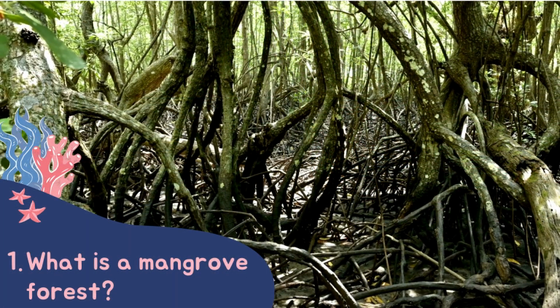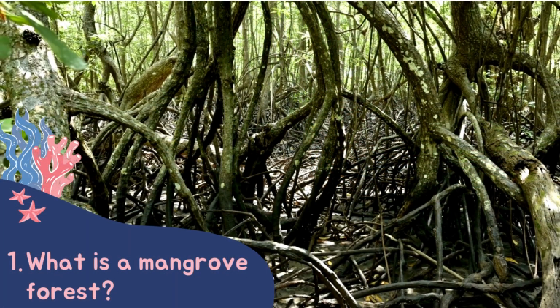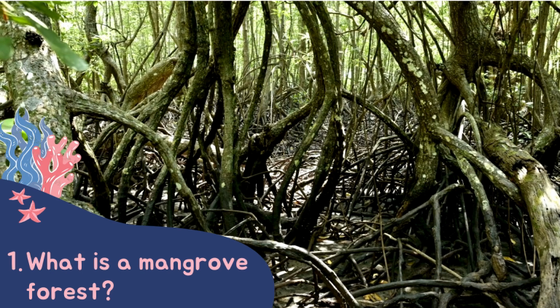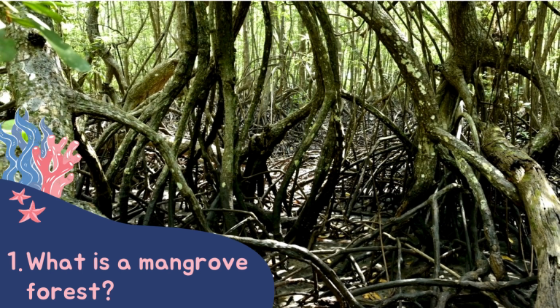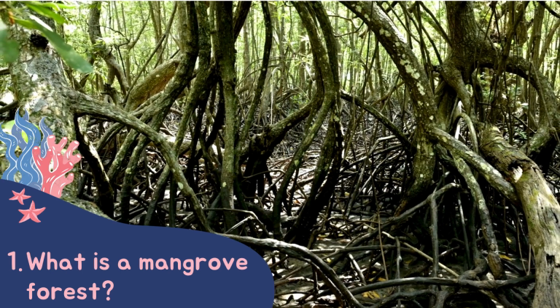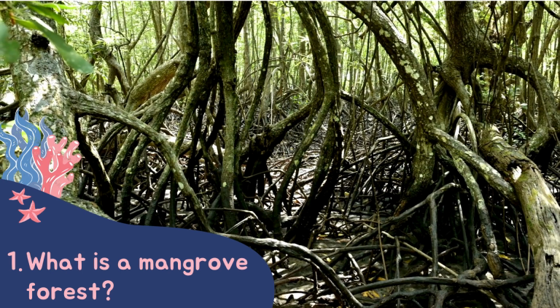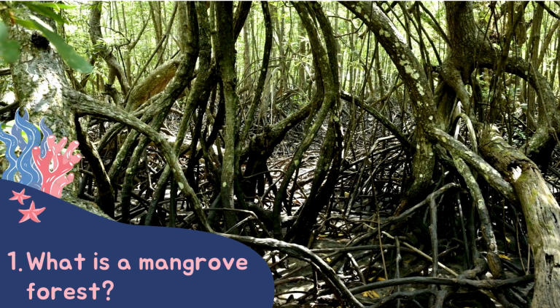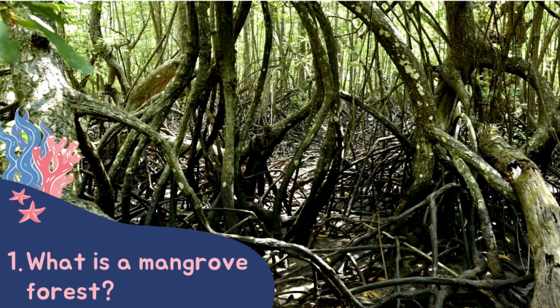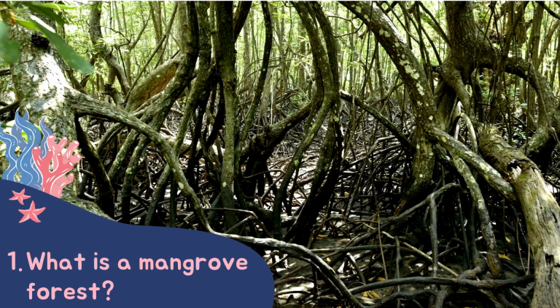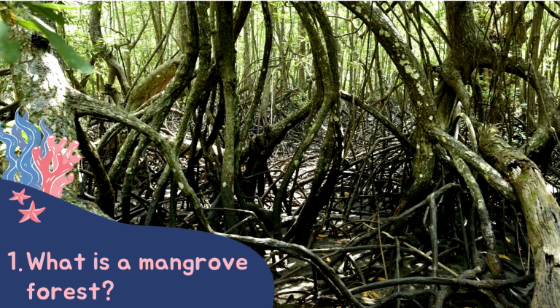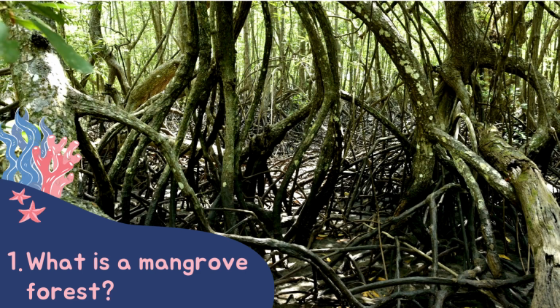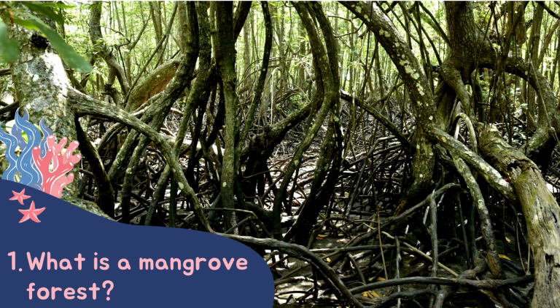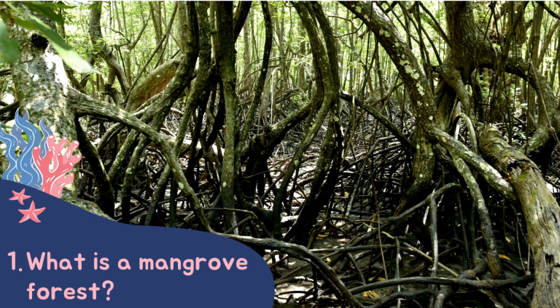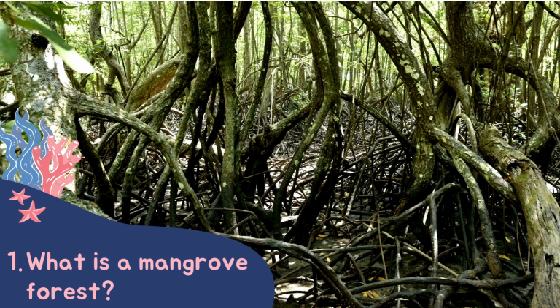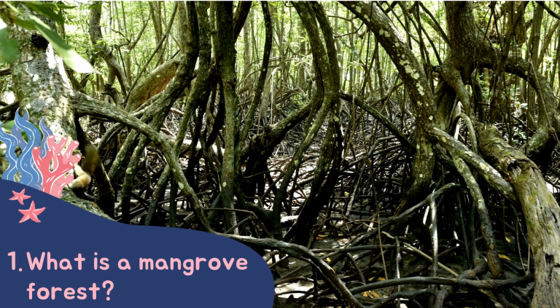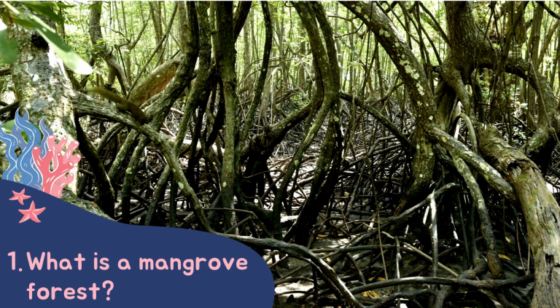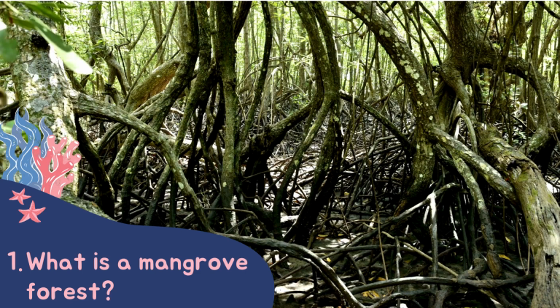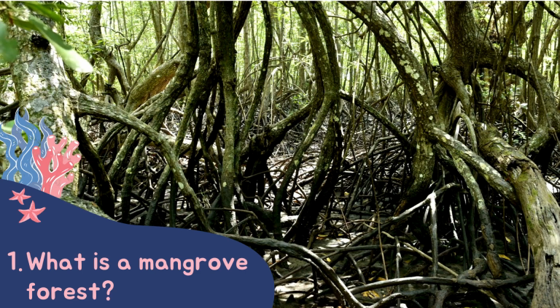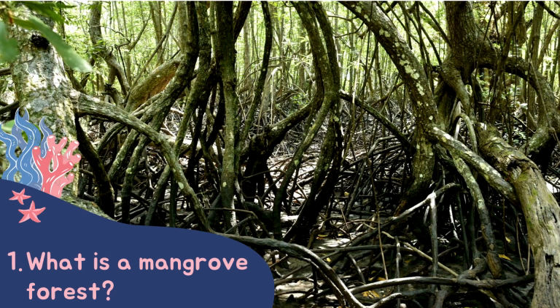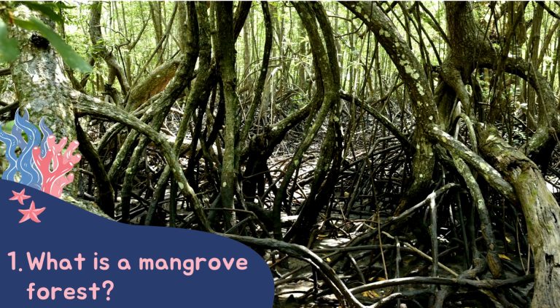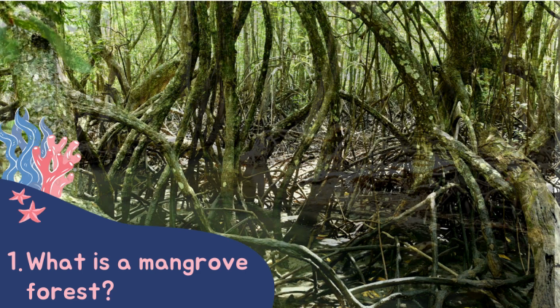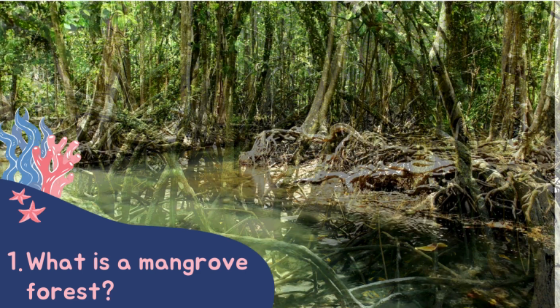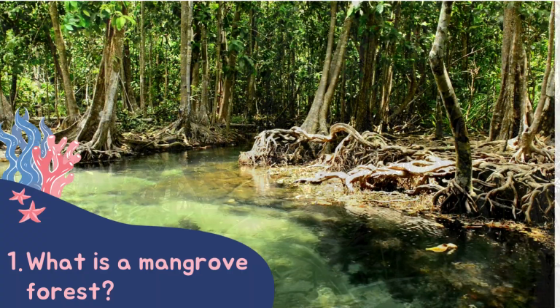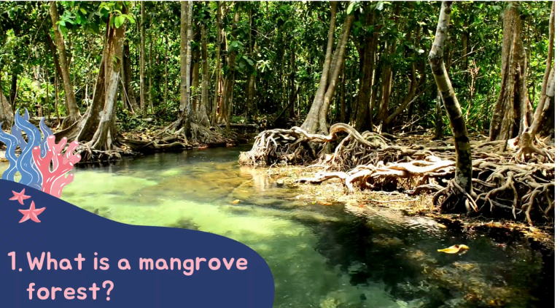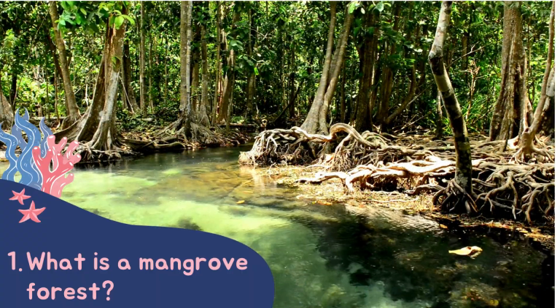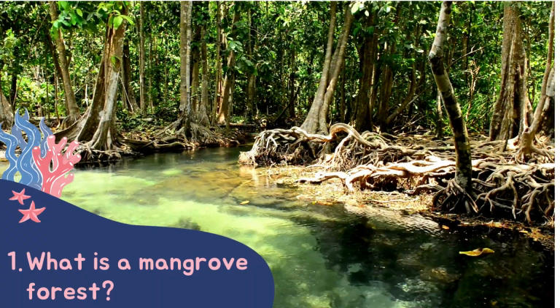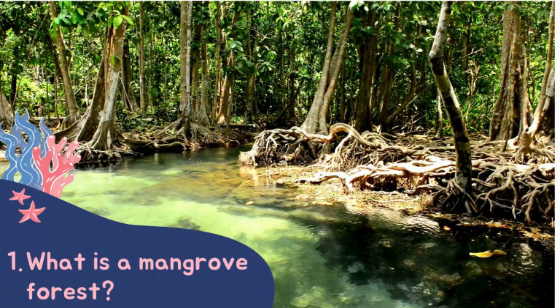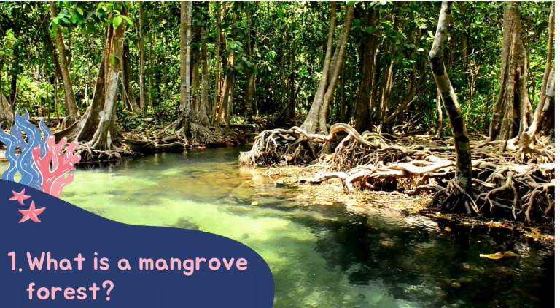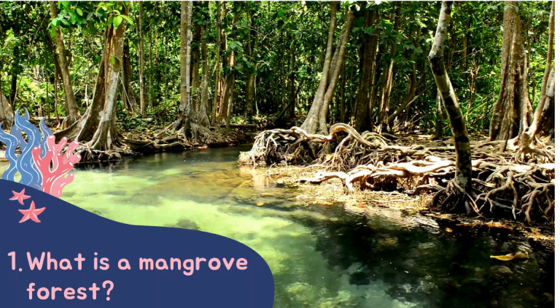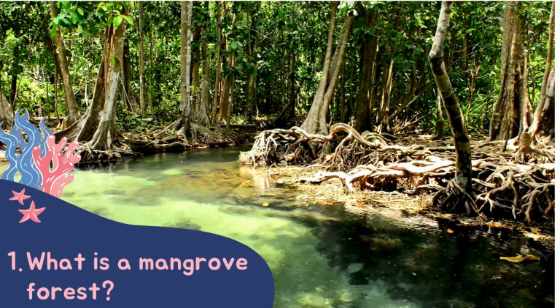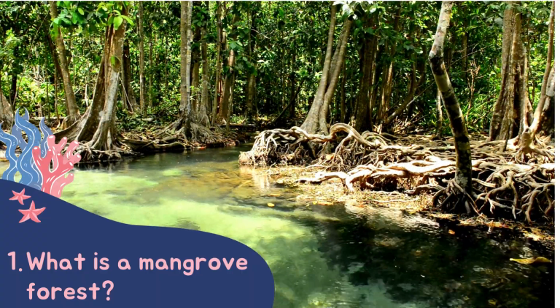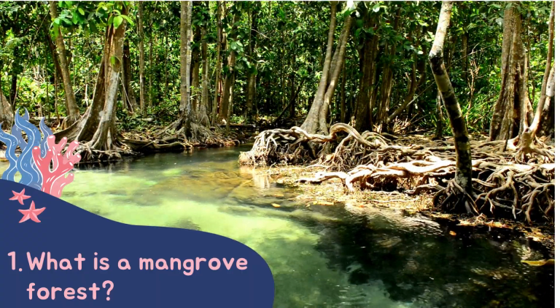We start off exploring what a mangrove forest is. Mangroves are a type of tree that can grow in salty conditions. They grow in high numbers around coastlines in tropical oceans. Their roots create a very special habitat.